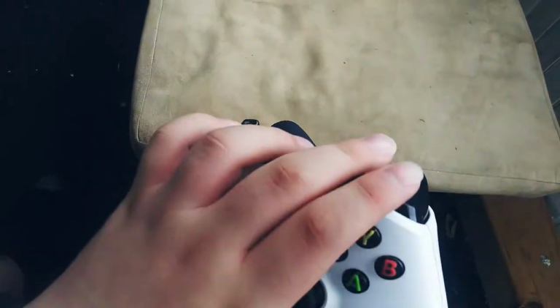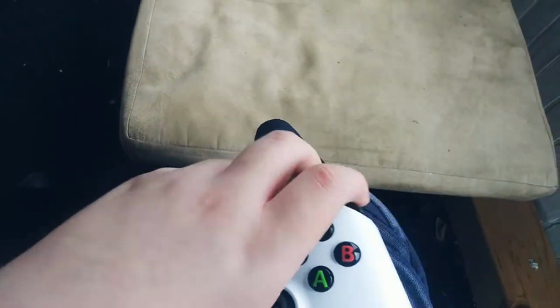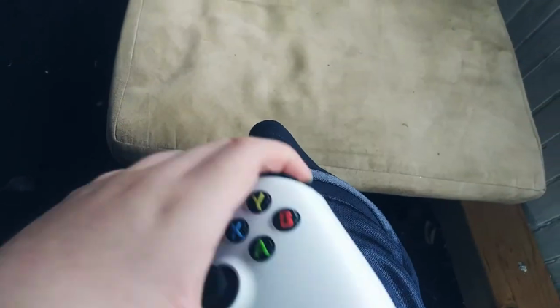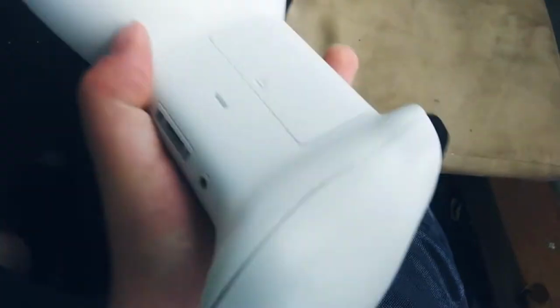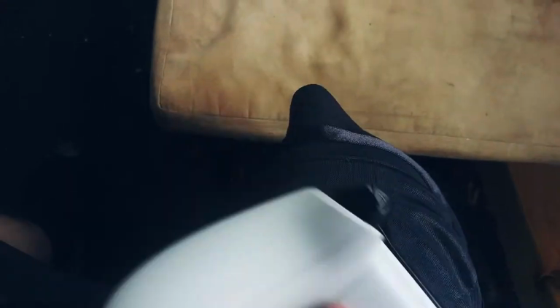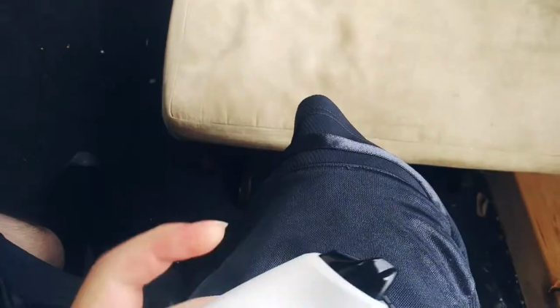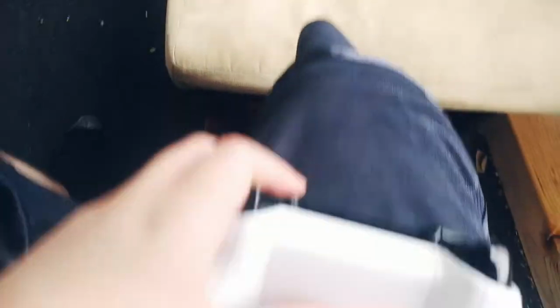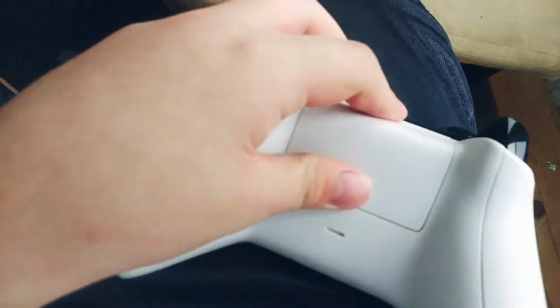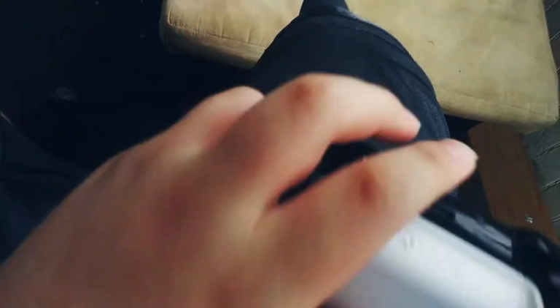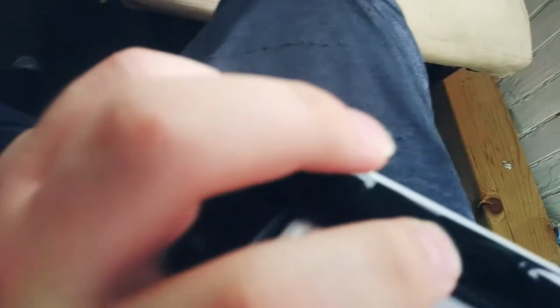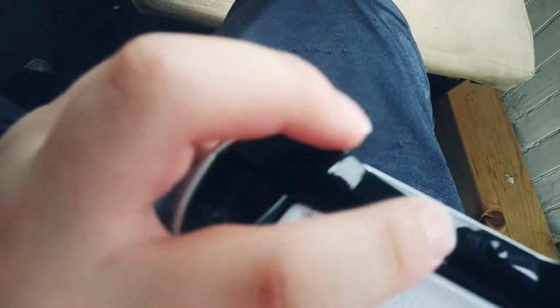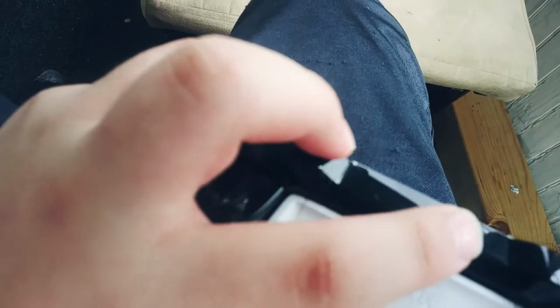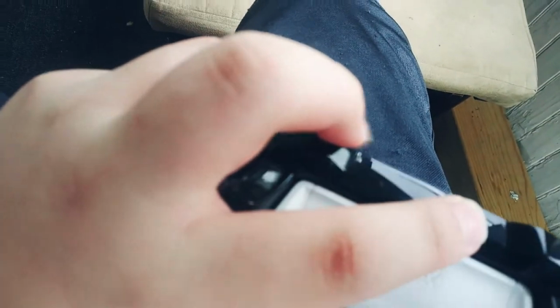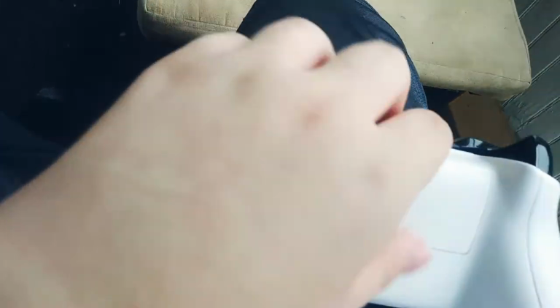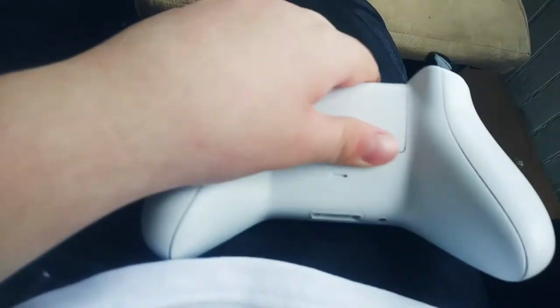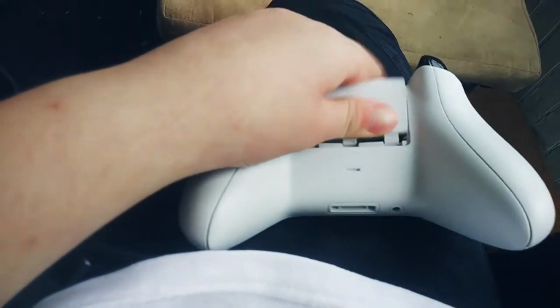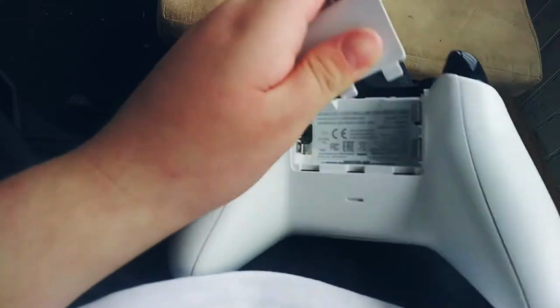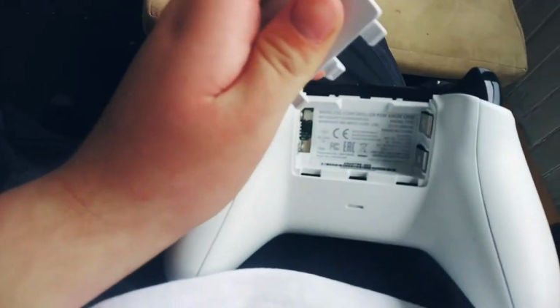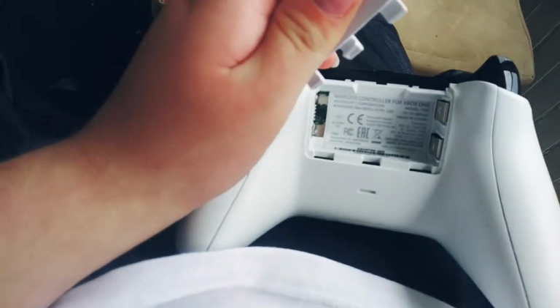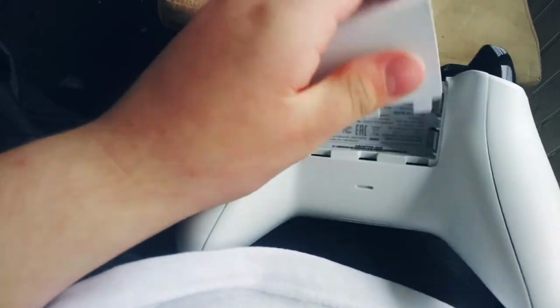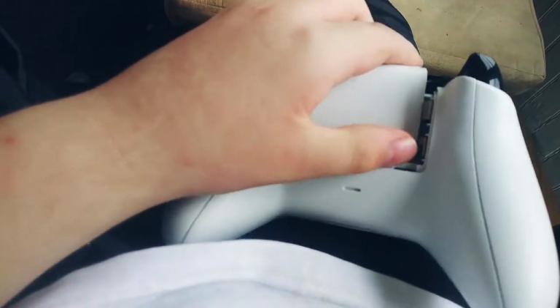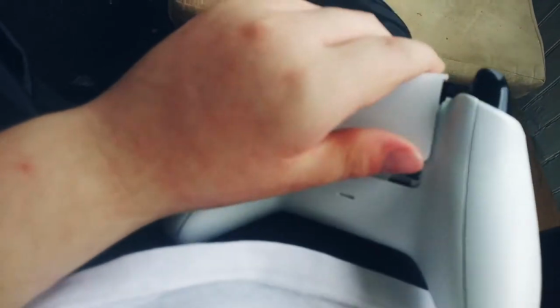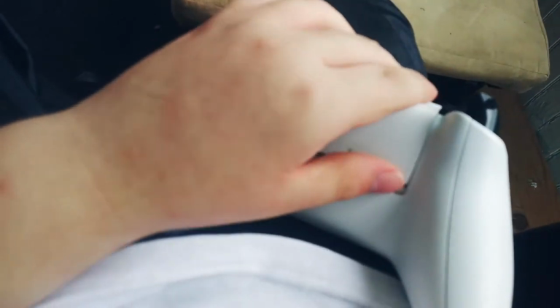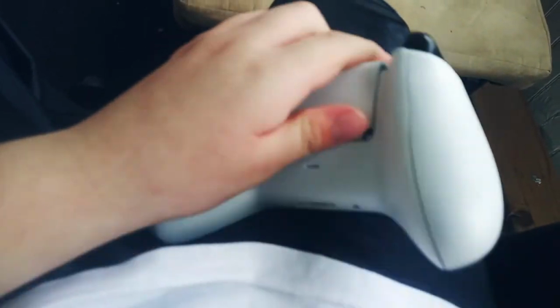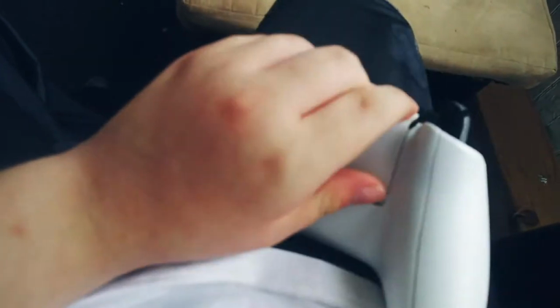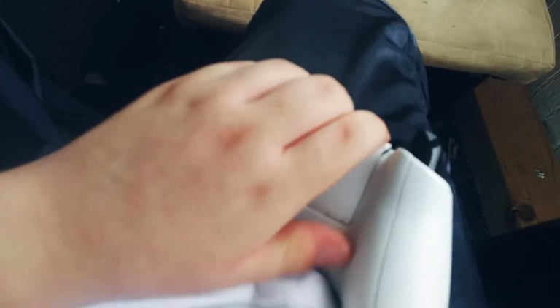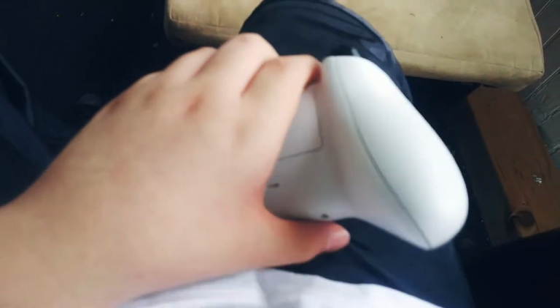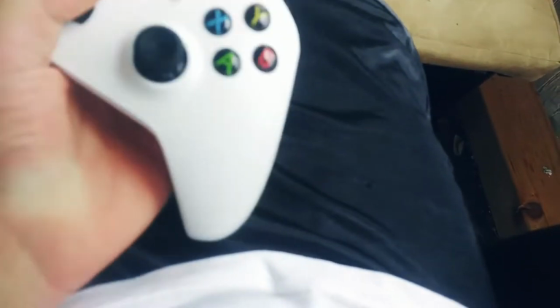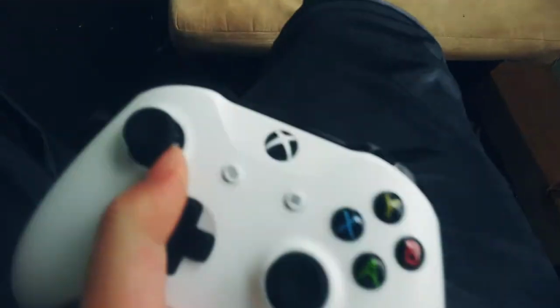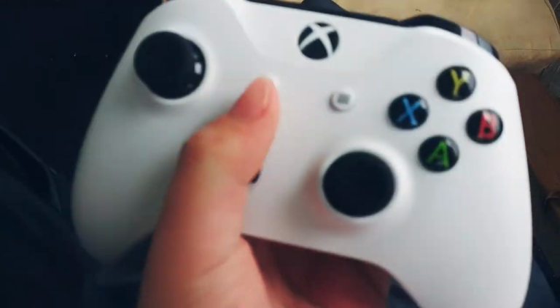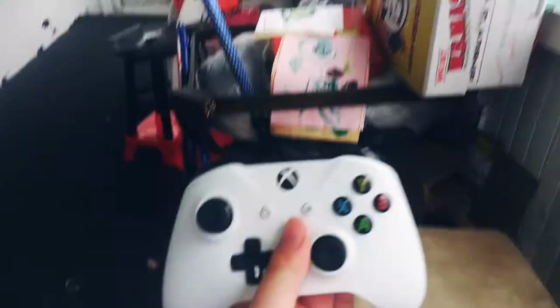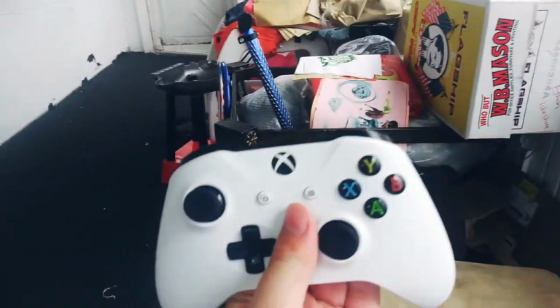bumpers, triggers, the back, the battery pack, and that's the sync button, battery pack, no scratches, good condition.